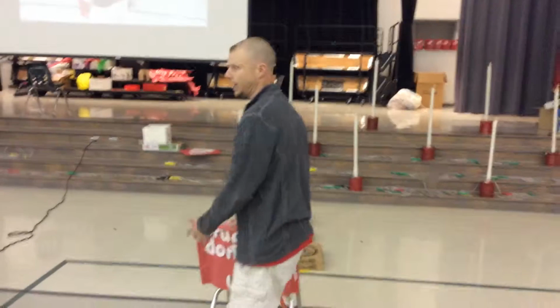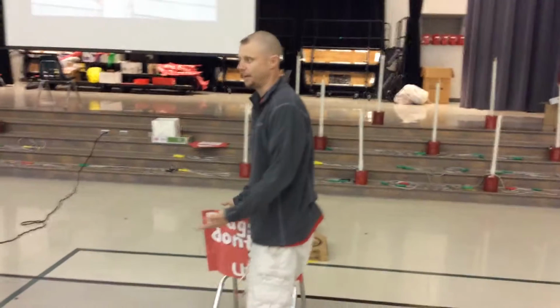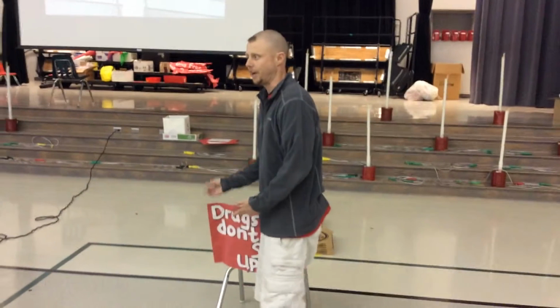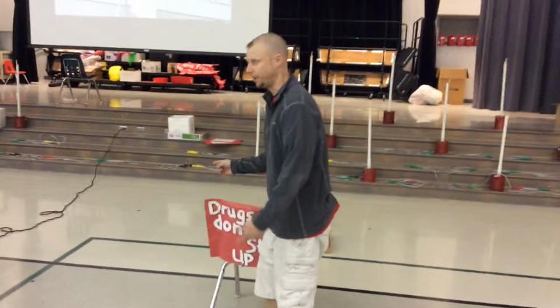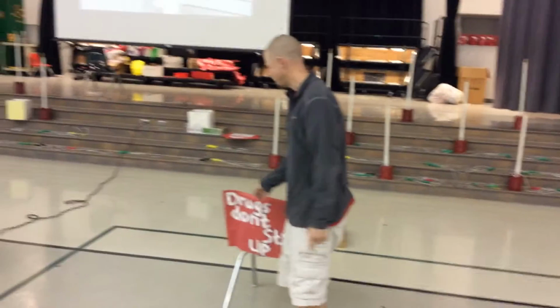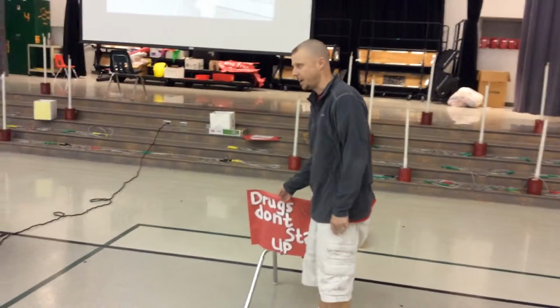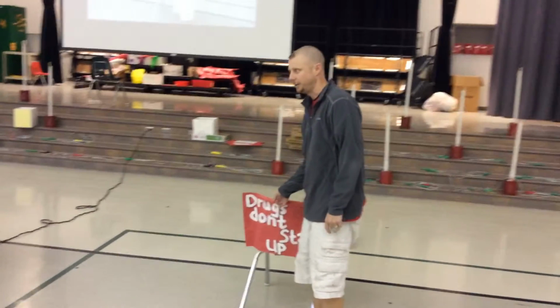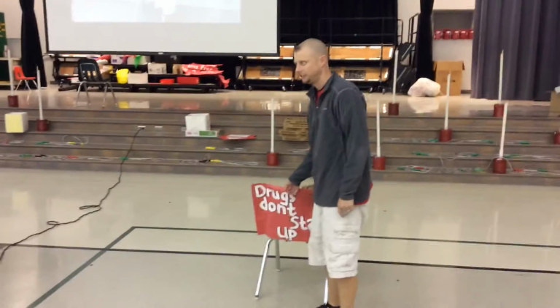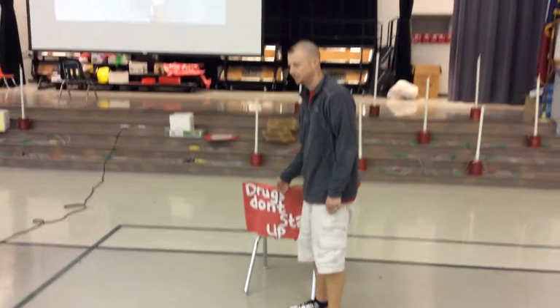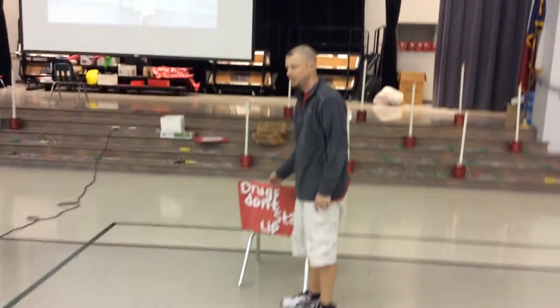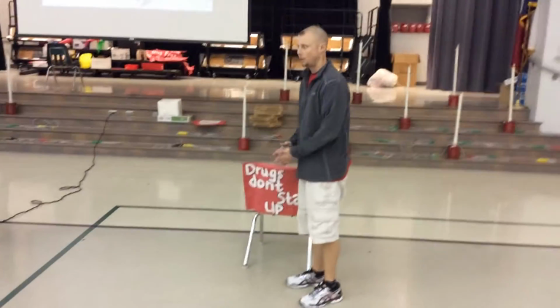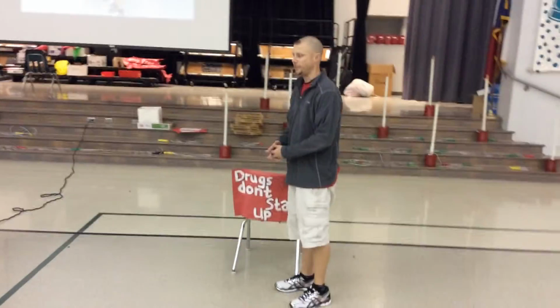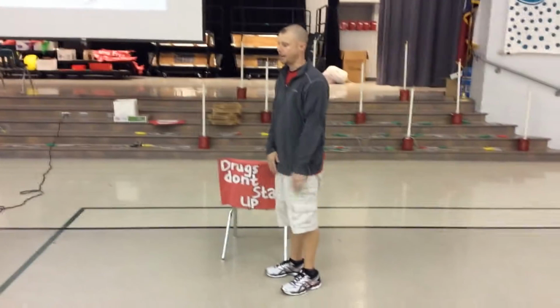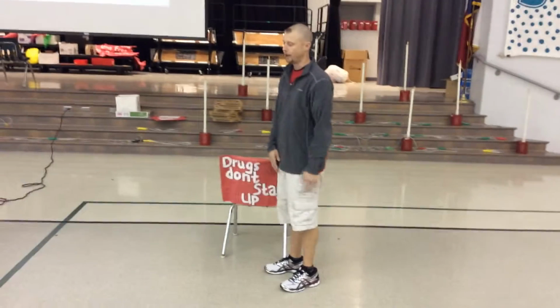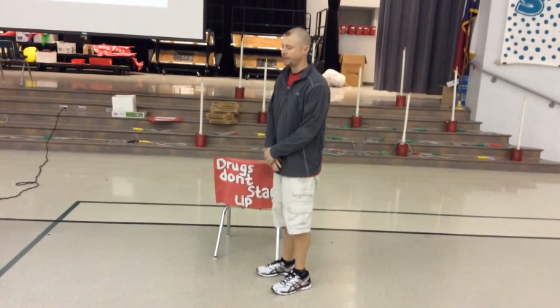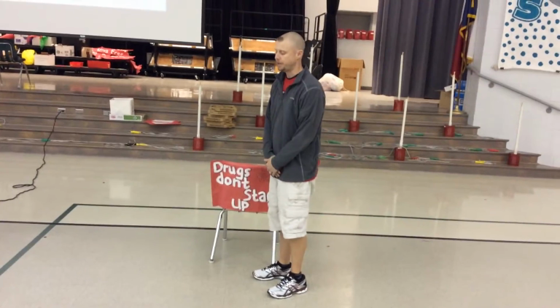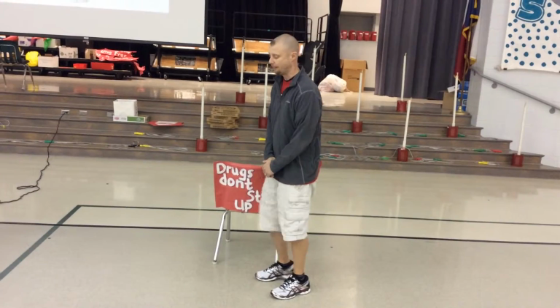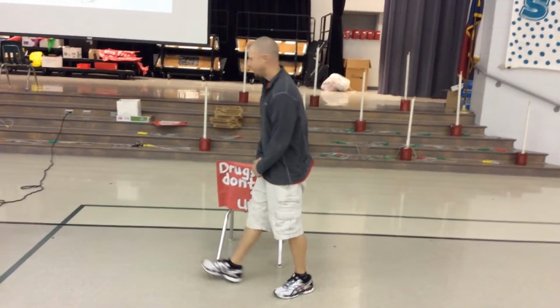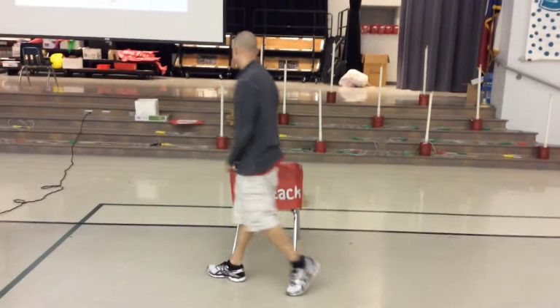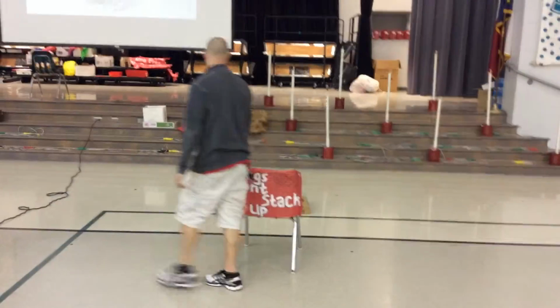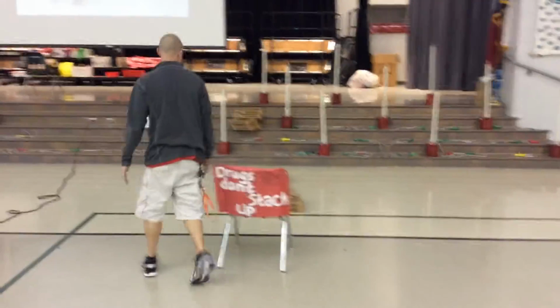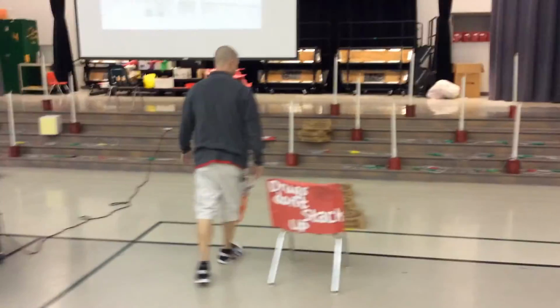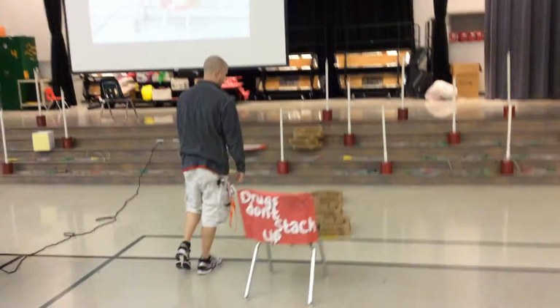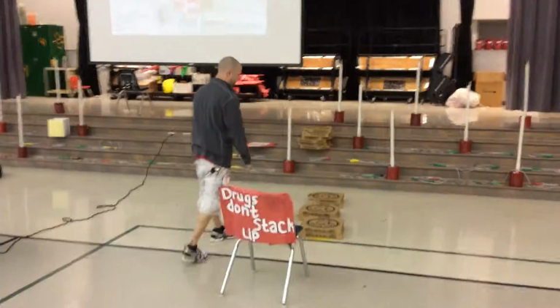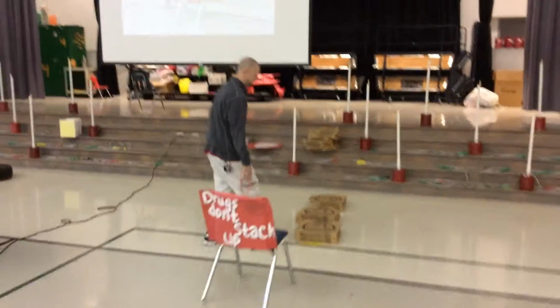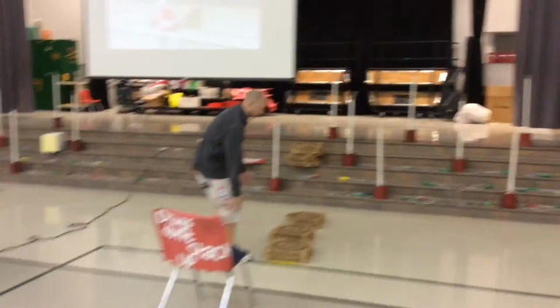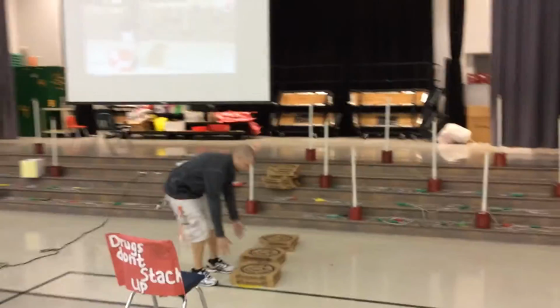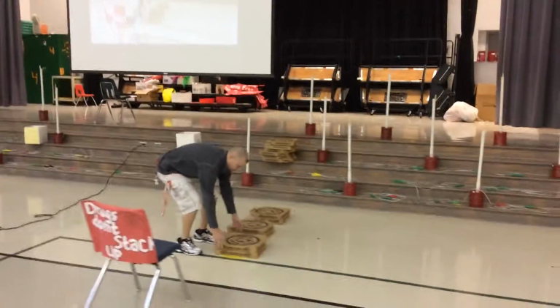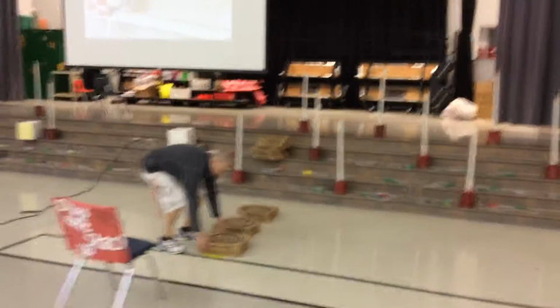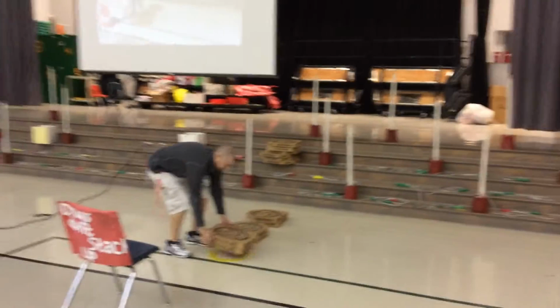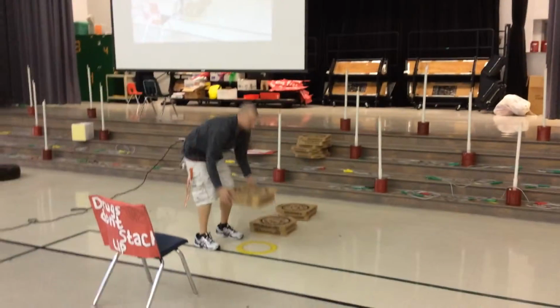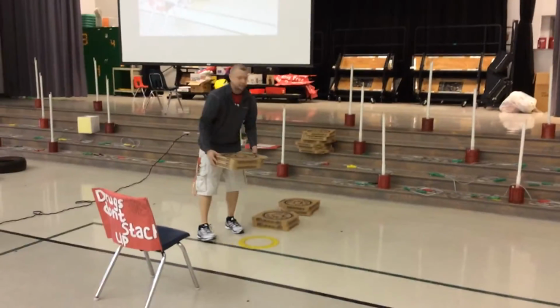I line up behind the red sign. When the helper invites me up, I come up and I stand behind my ring and I'm going to pick up my pizza boxes.